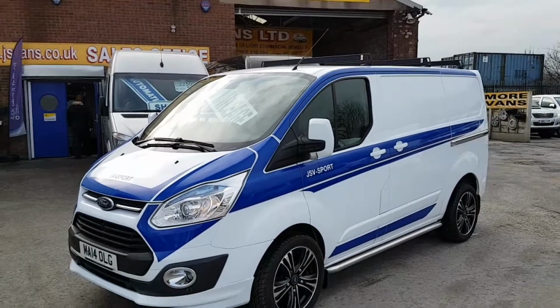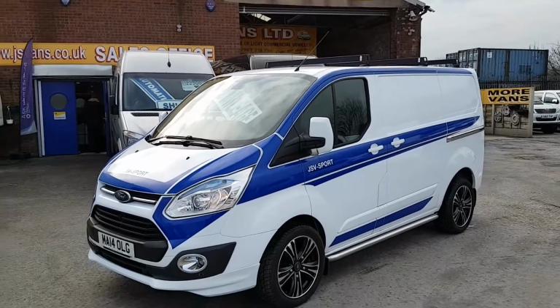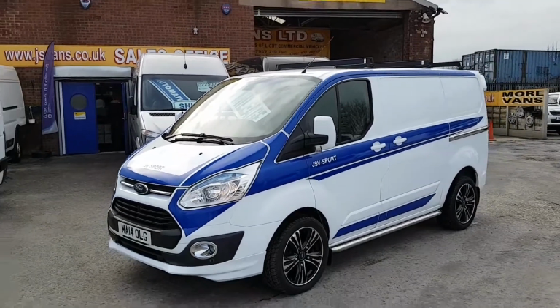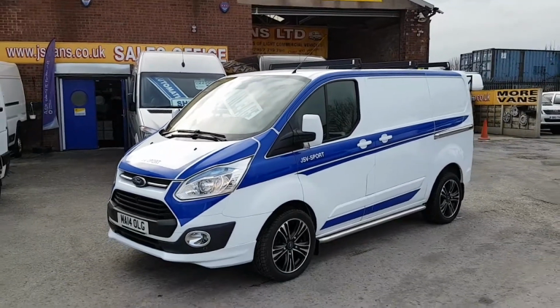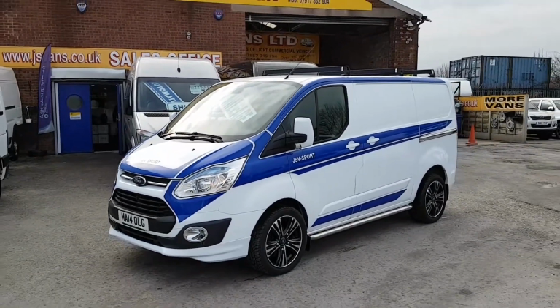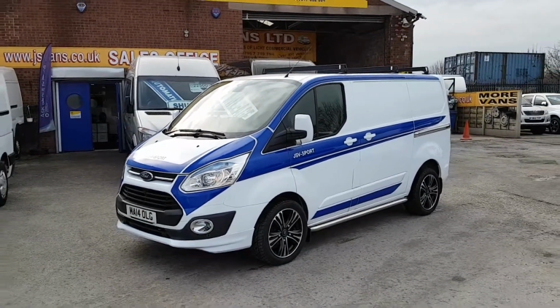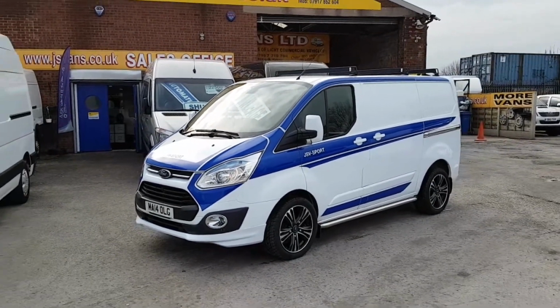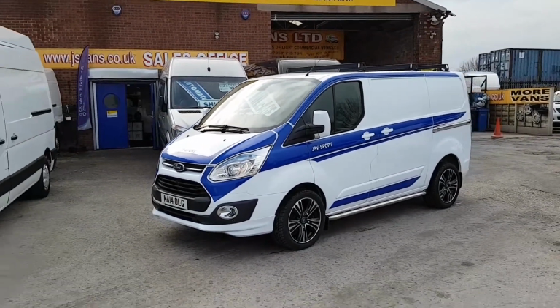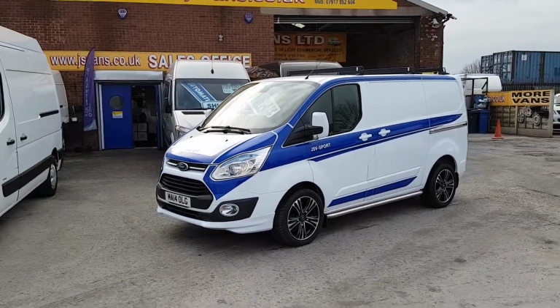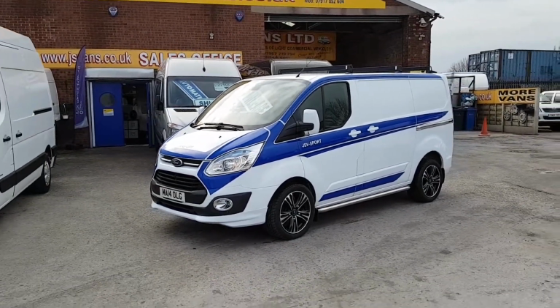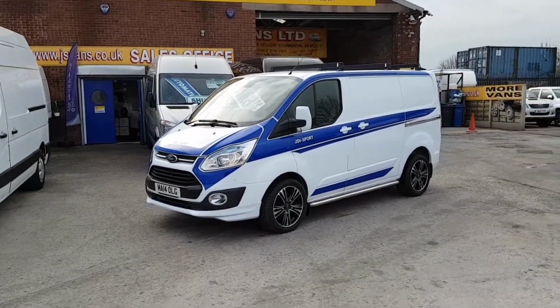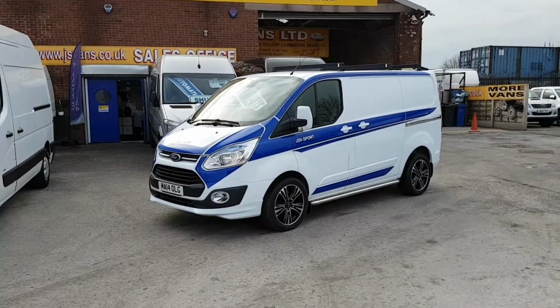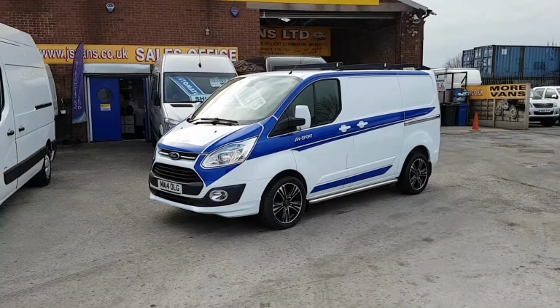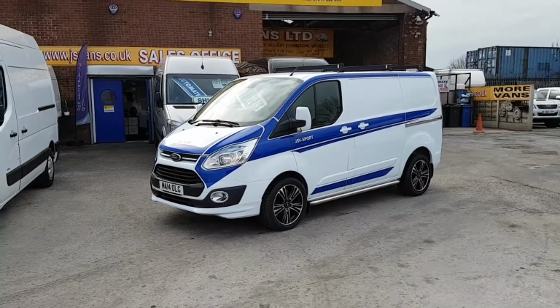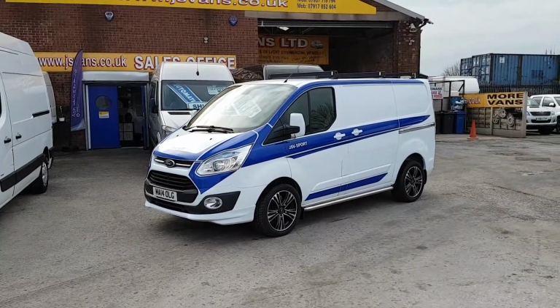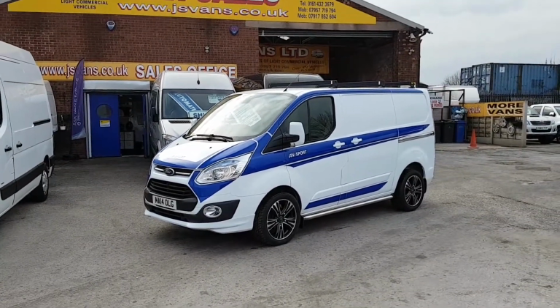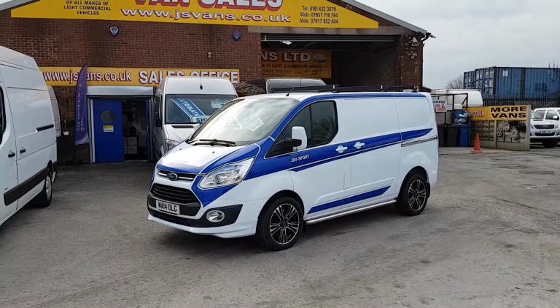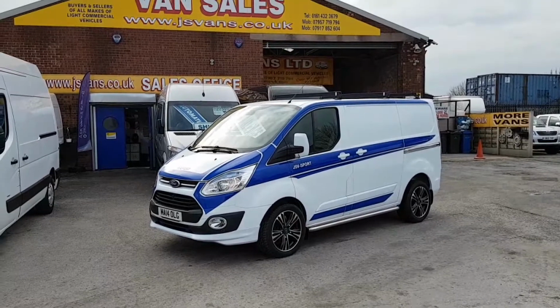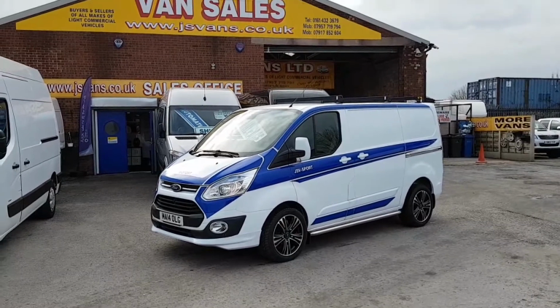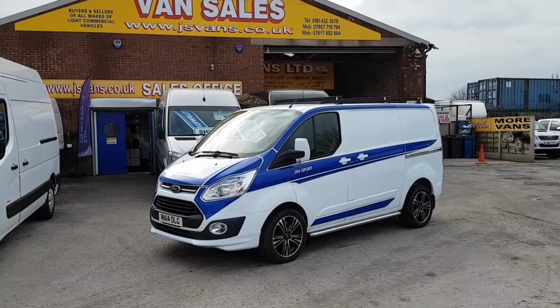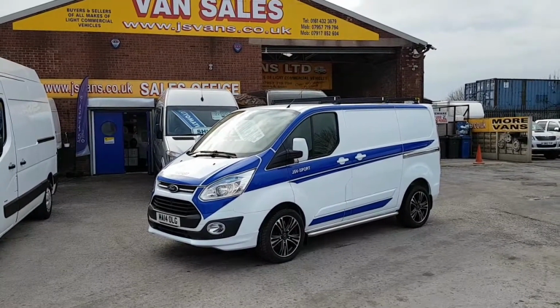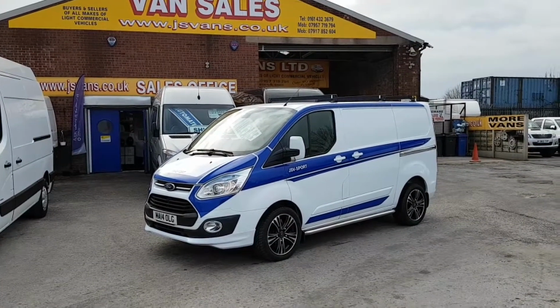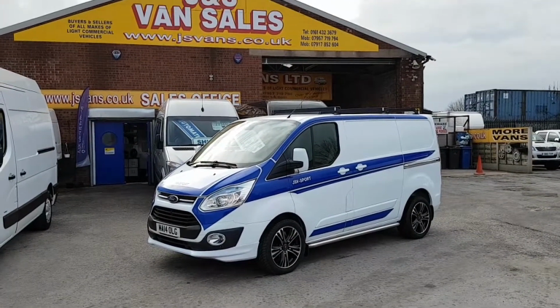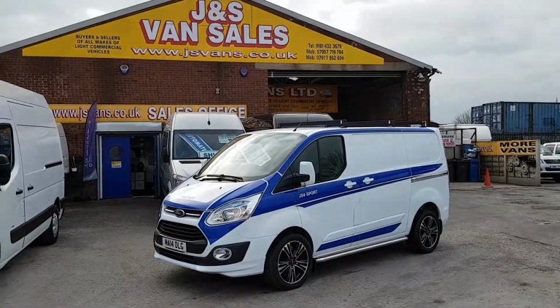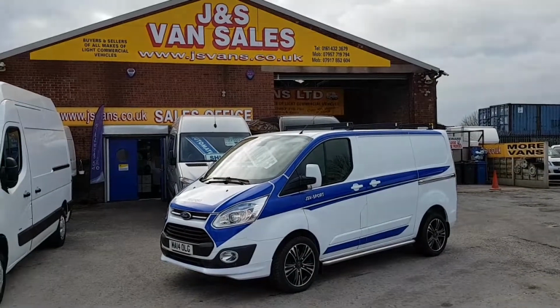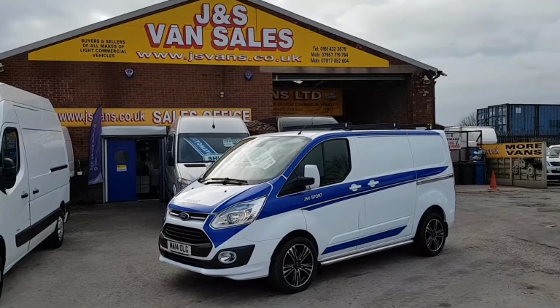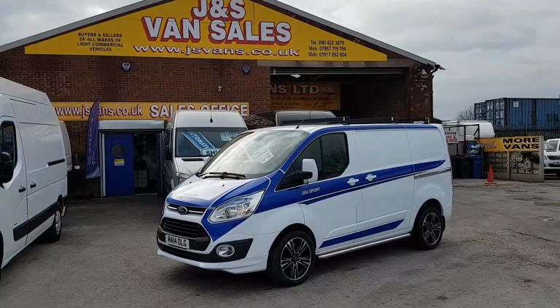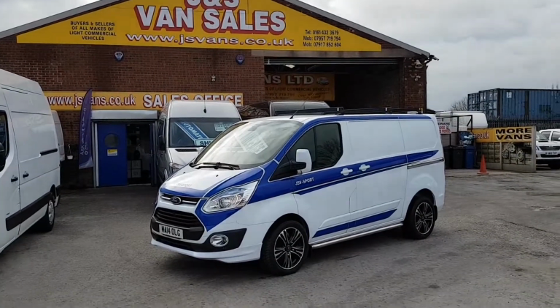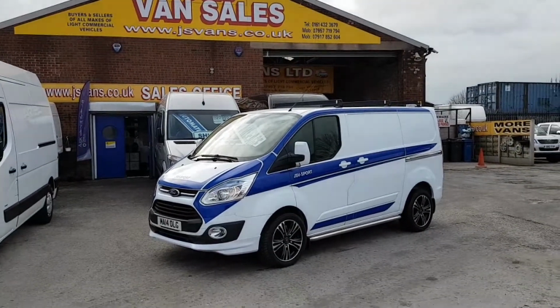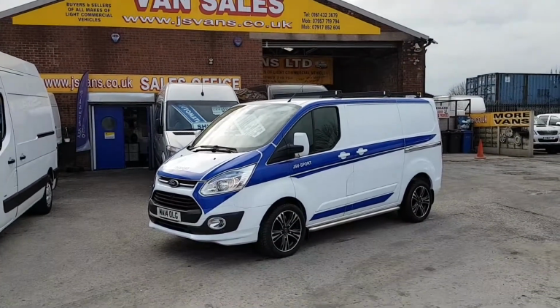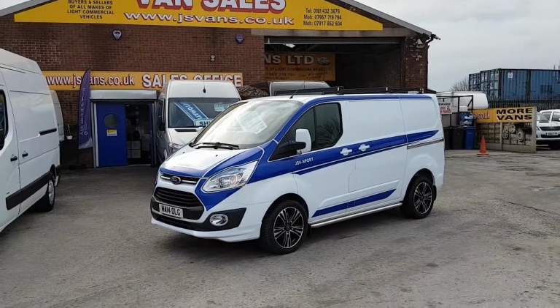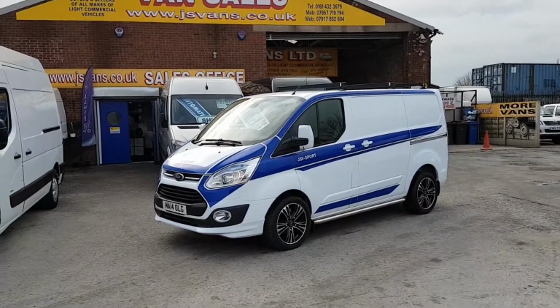We have a choice of these in stock at the moment. Go to www.jsvans.co.uk. Open seven days — thanks for watching the video.